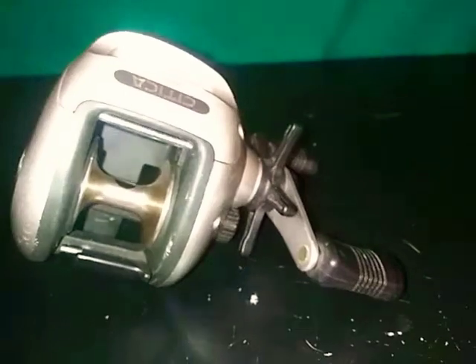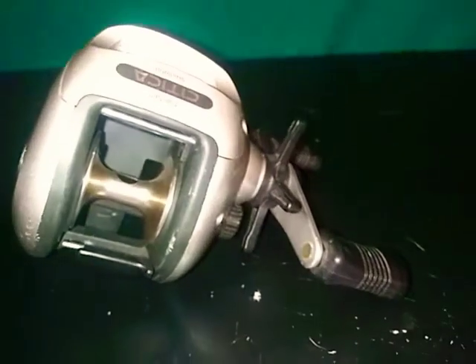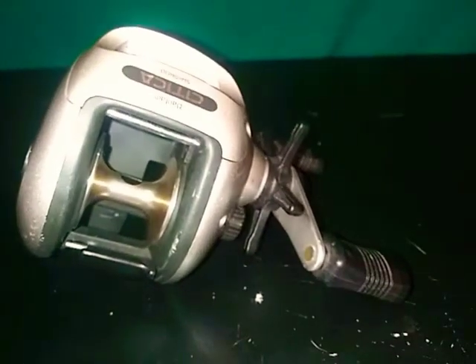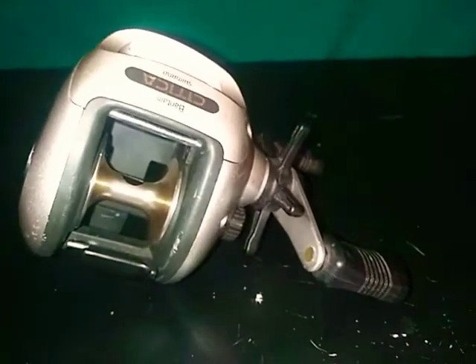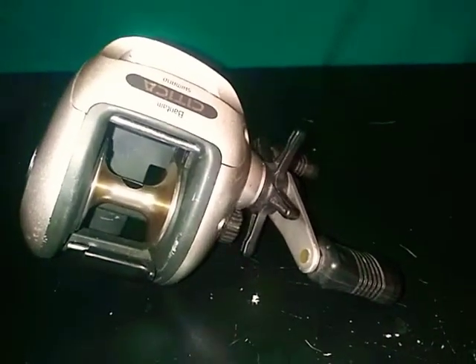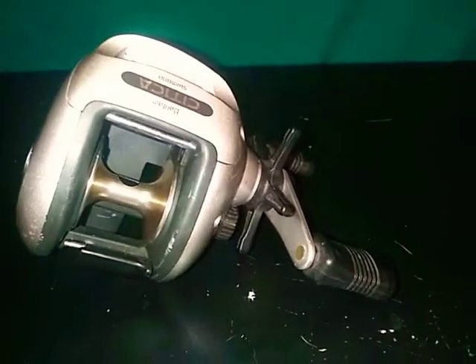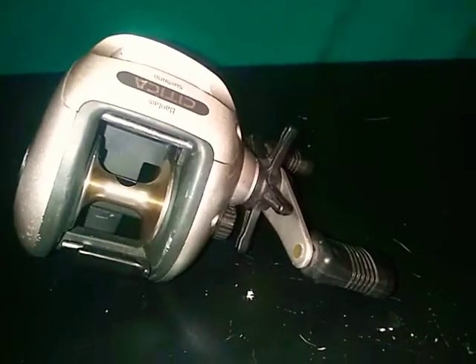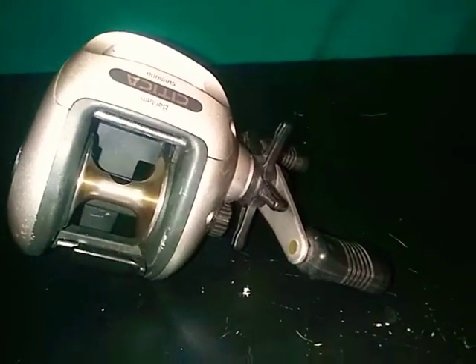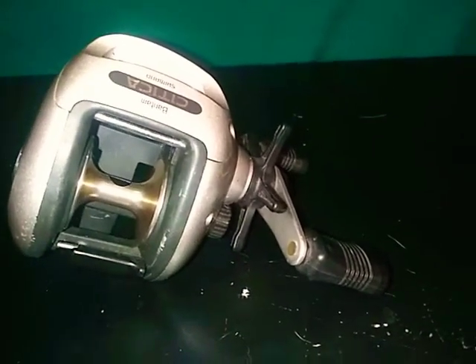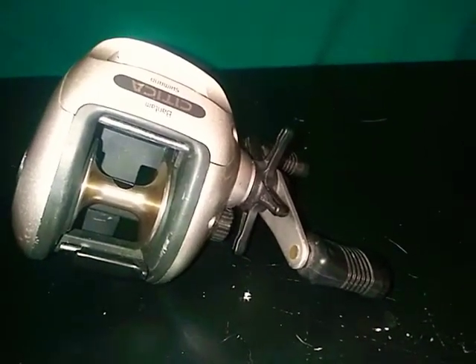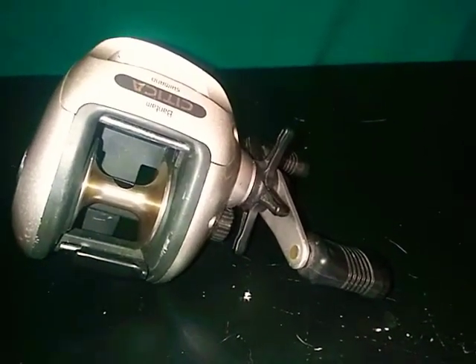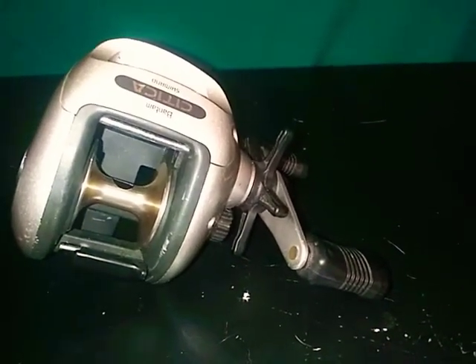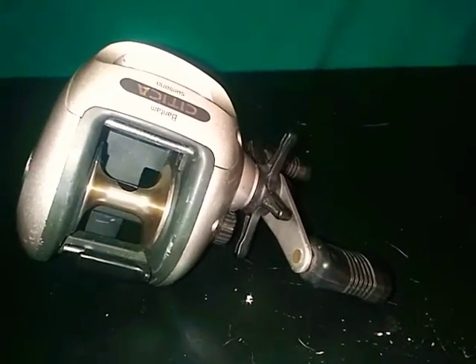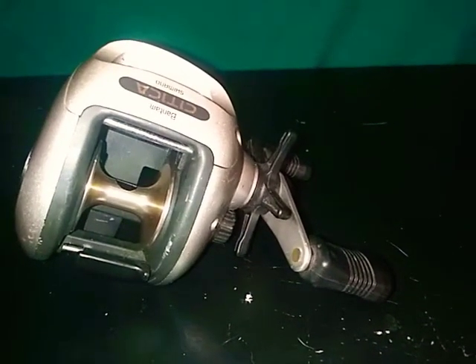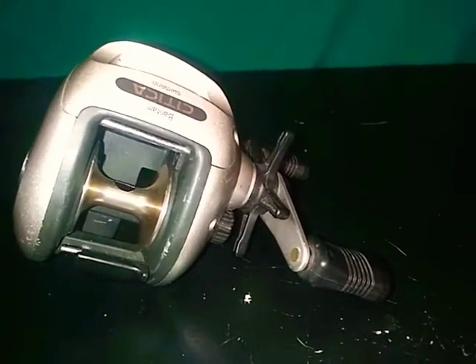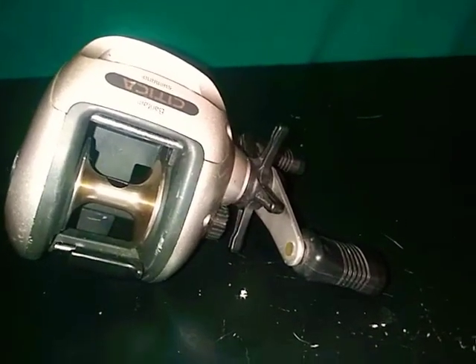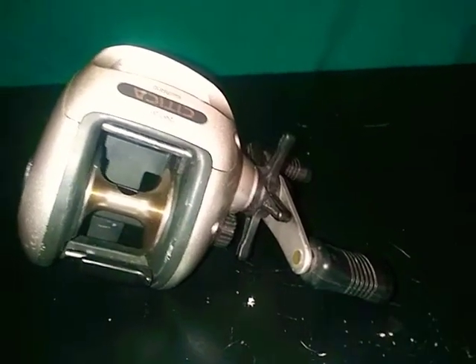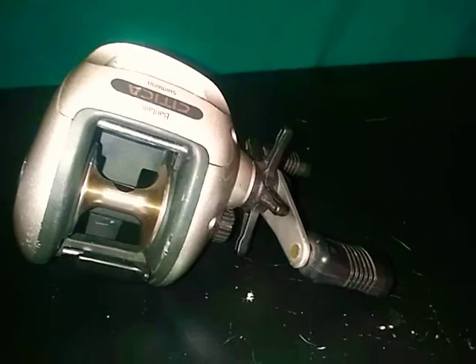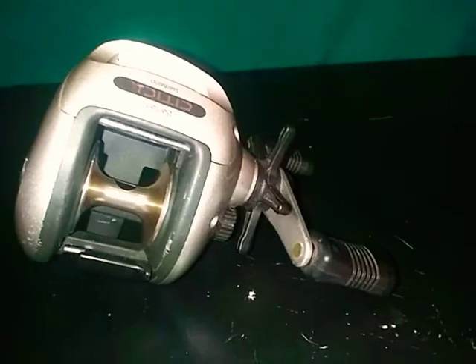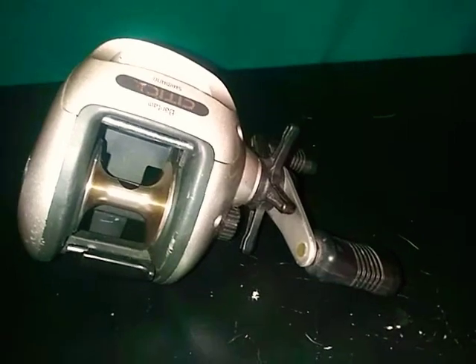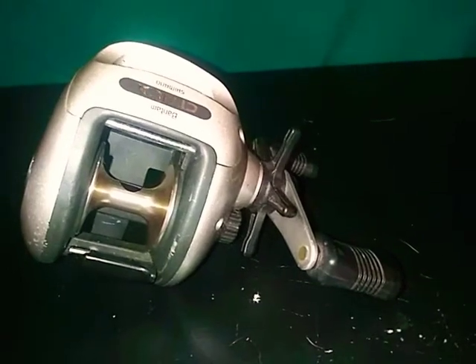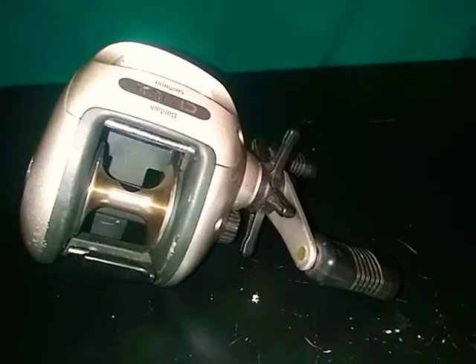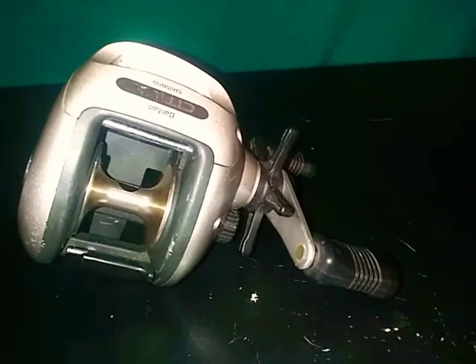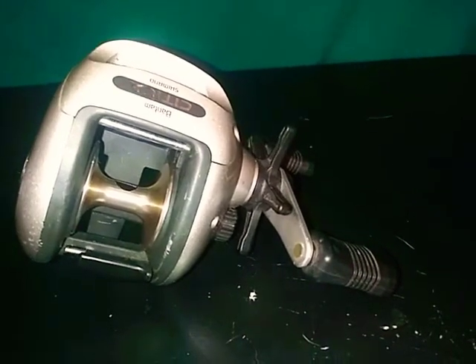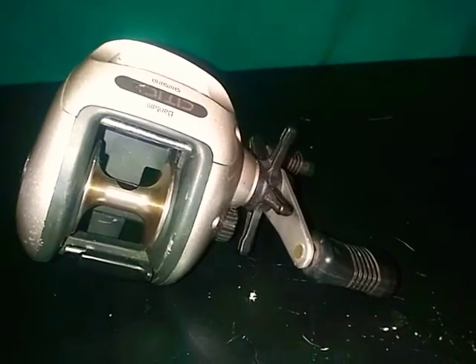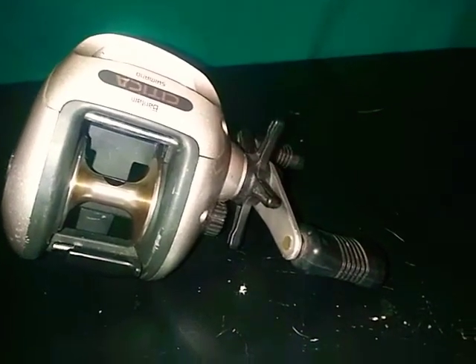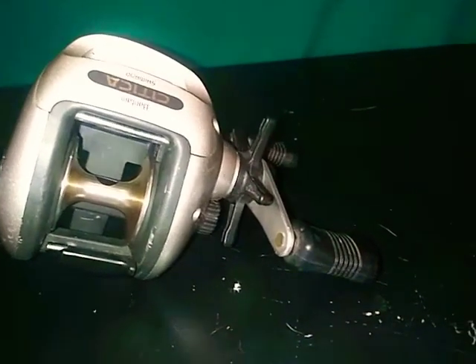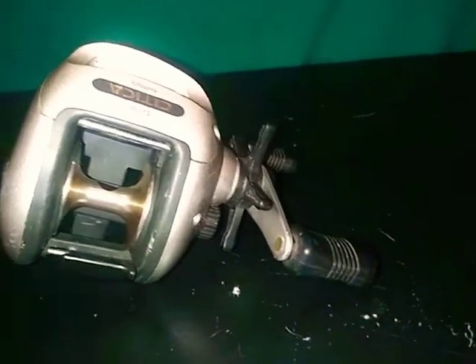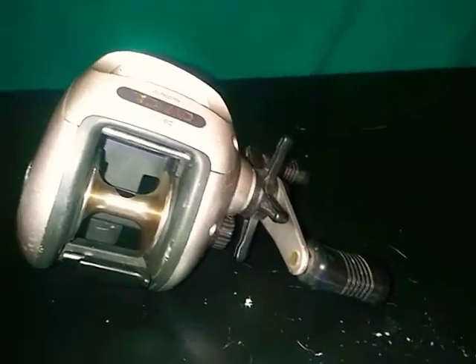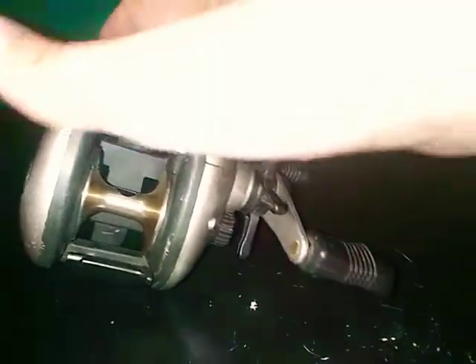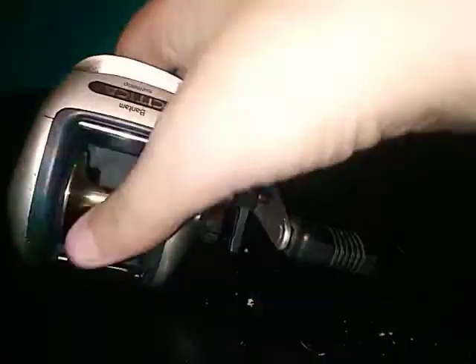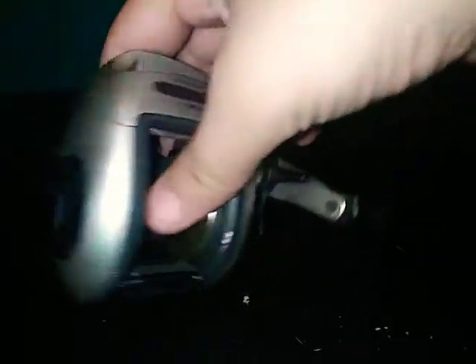What's up guys, welcome back to another video on the Iron Fisherman. Today I'm reviewing this Shimano Bantam Sitica. It is an amazing reel.